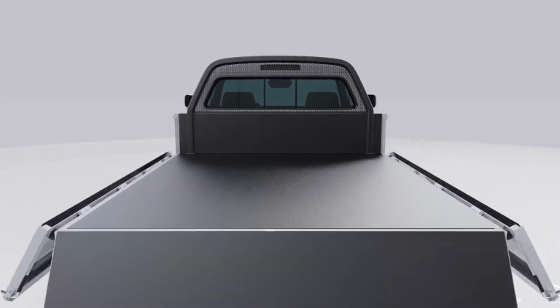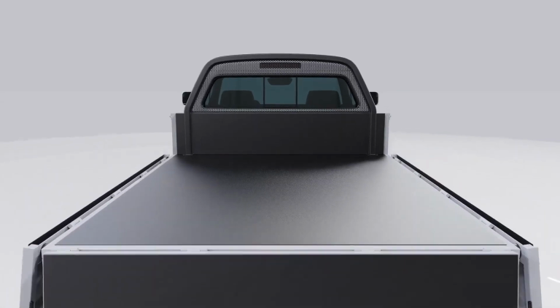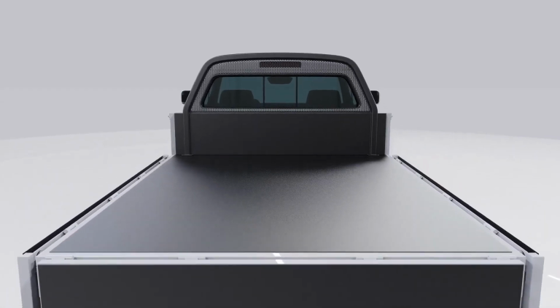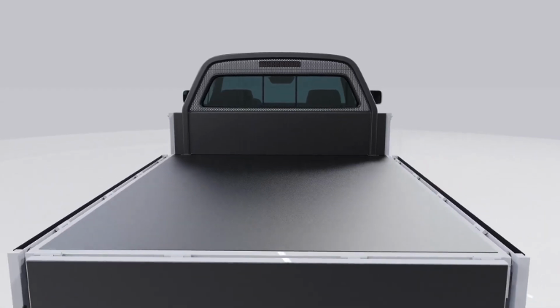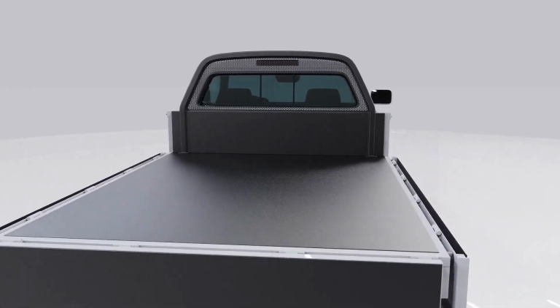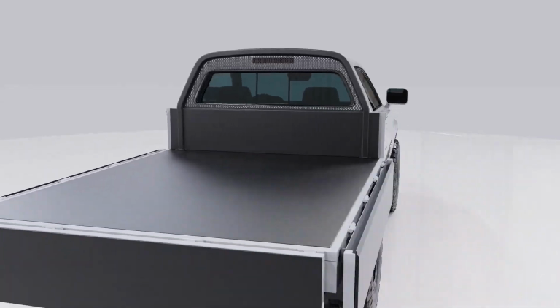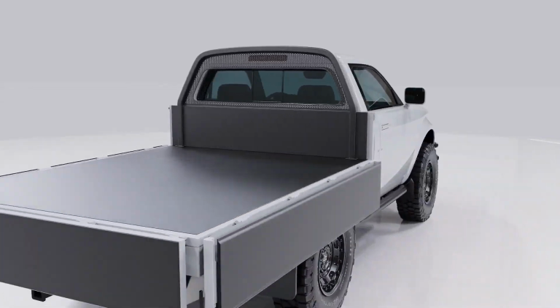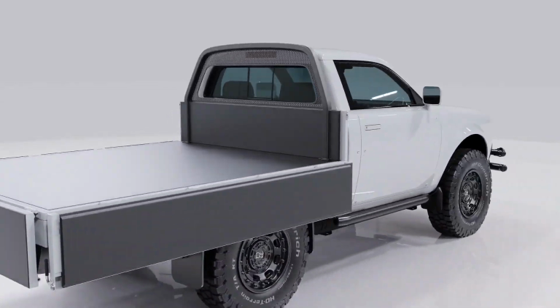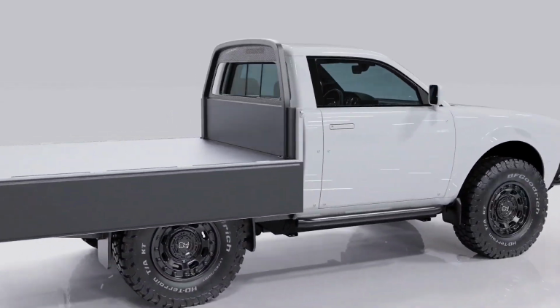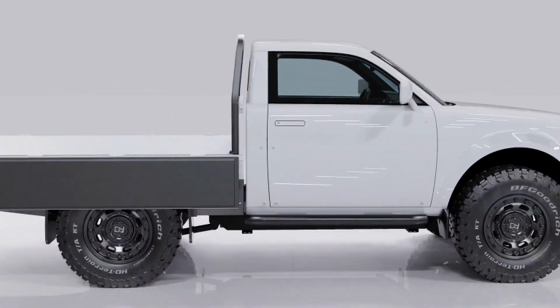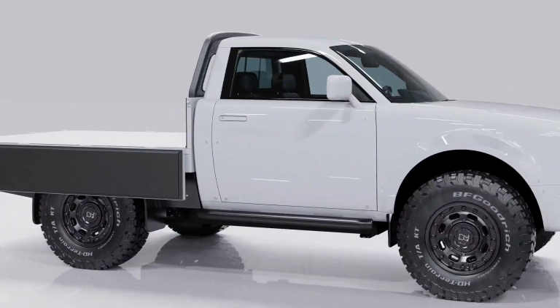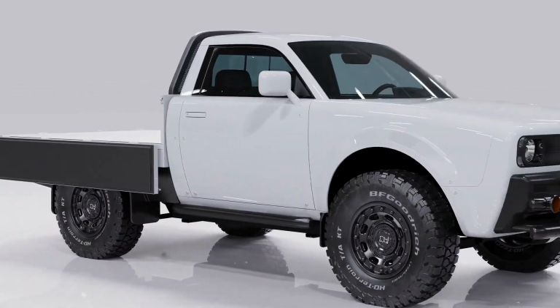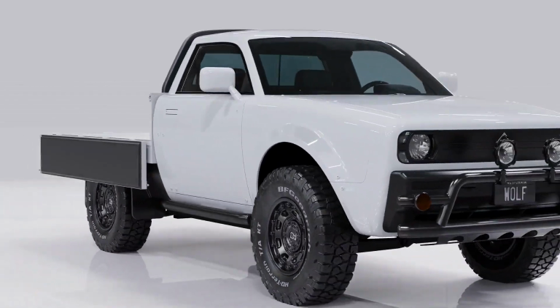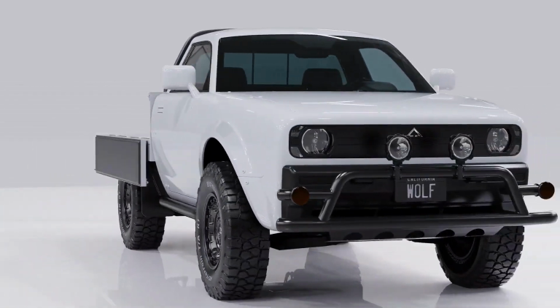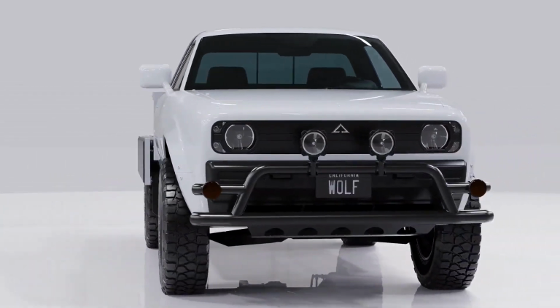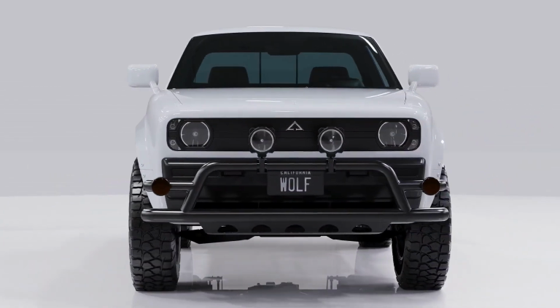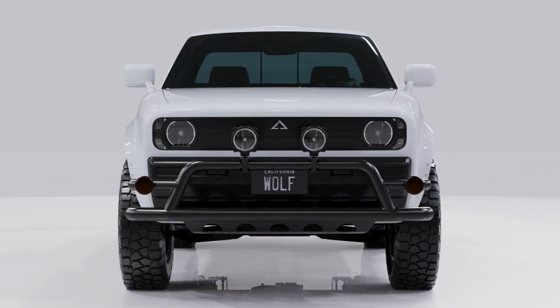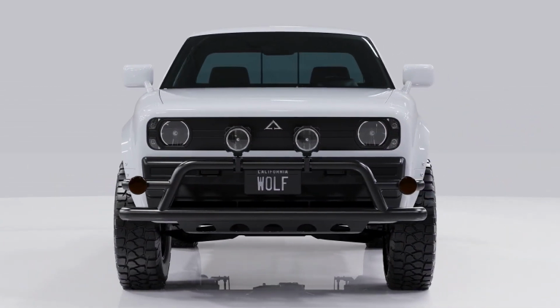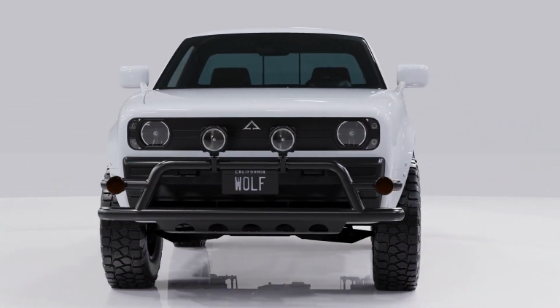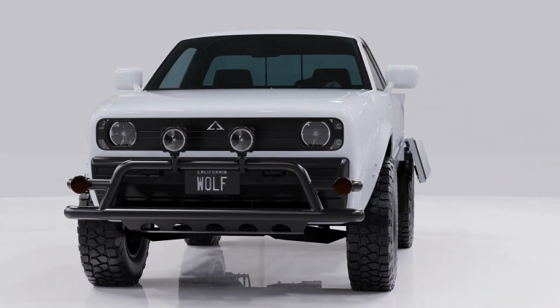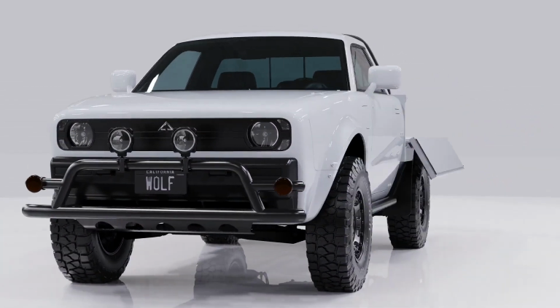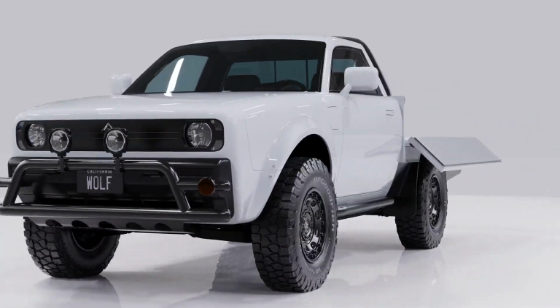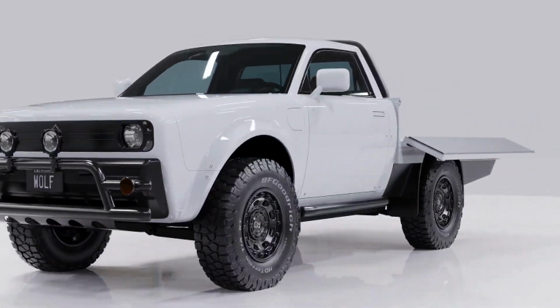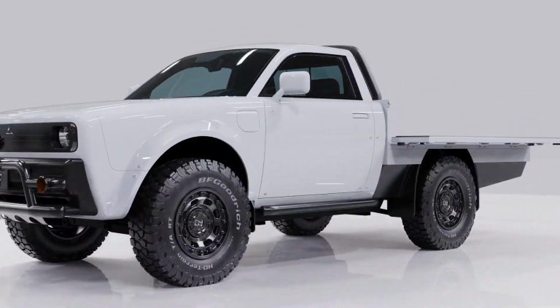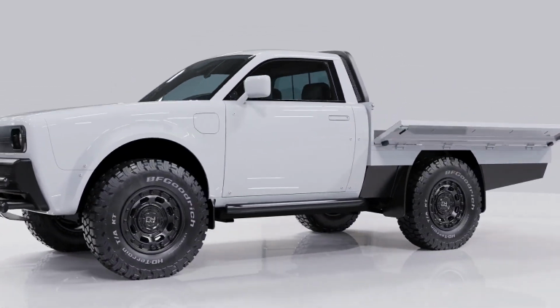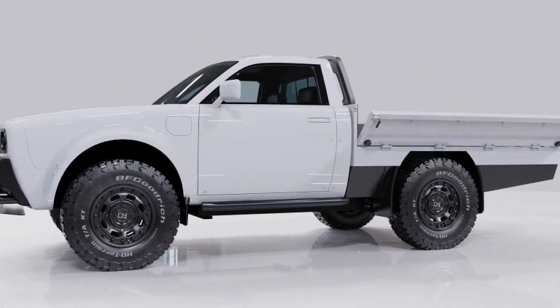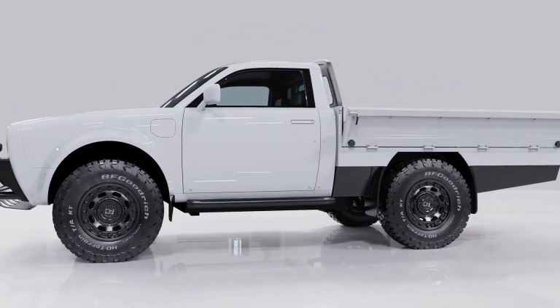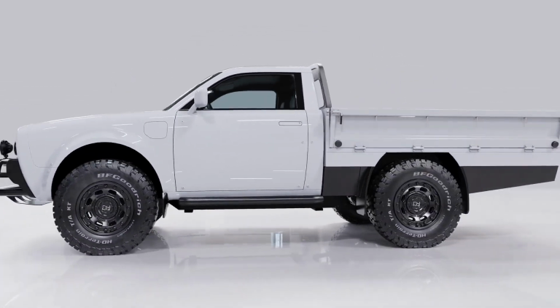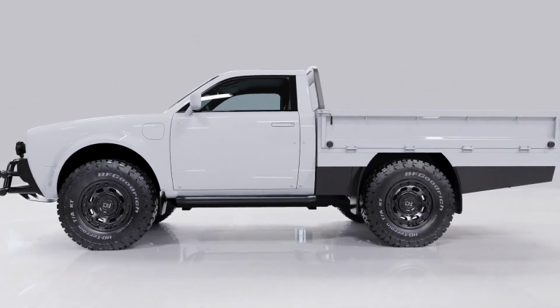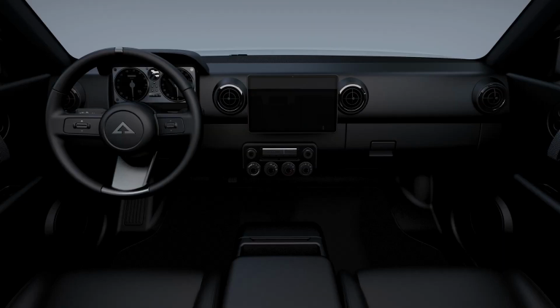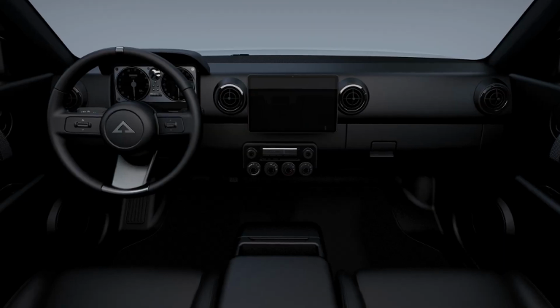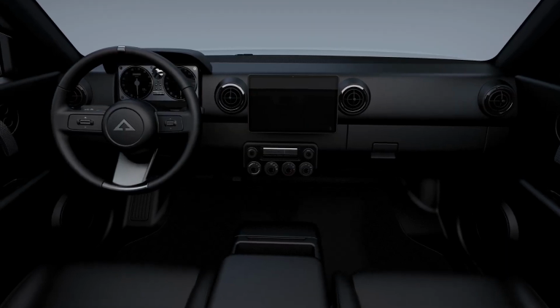Energy efficiency: ORYX trucks are equipped with efficient electric powertrains featuring permanent magnet-synchronous motors, which reduce energy consumption and further lower operating costs.